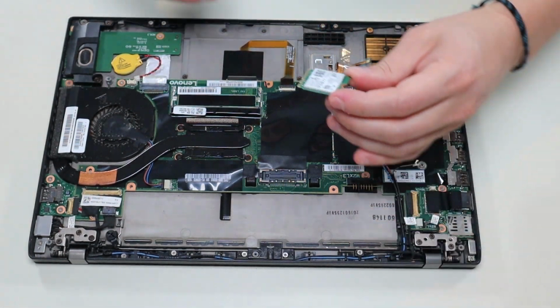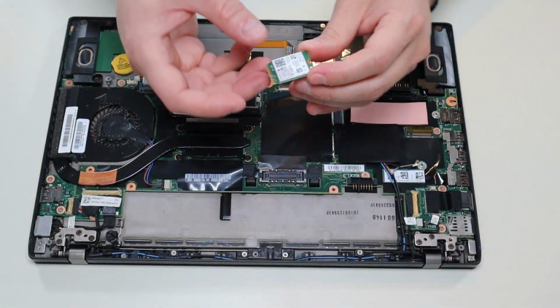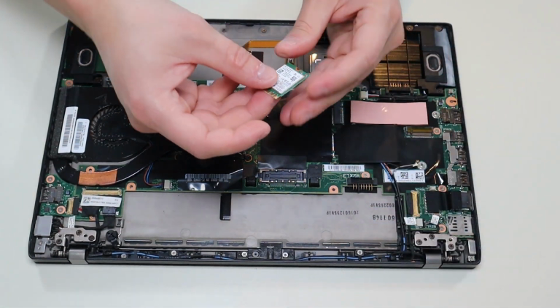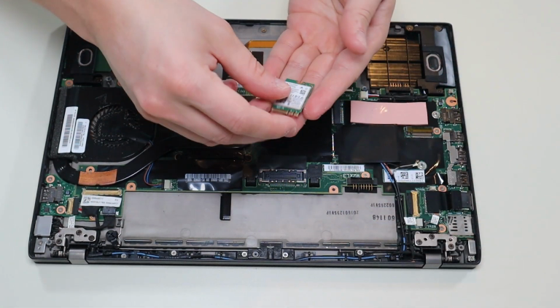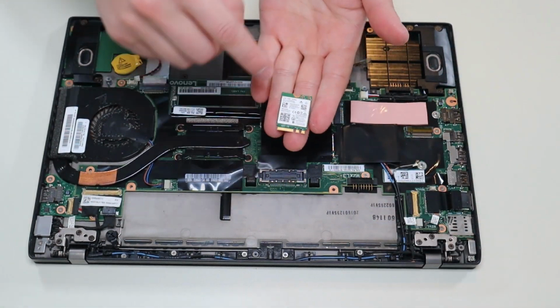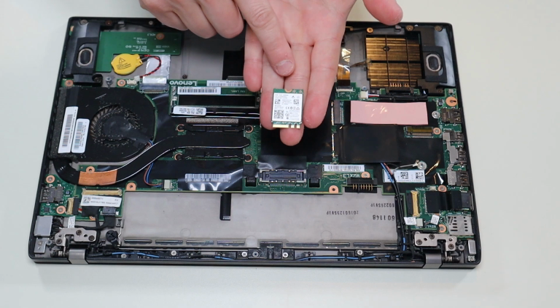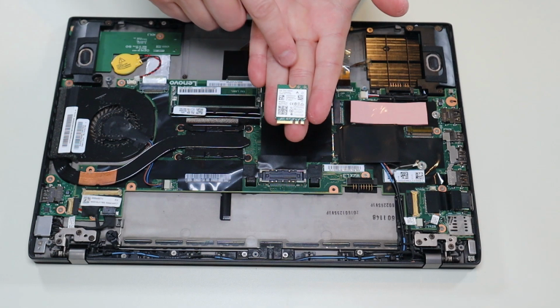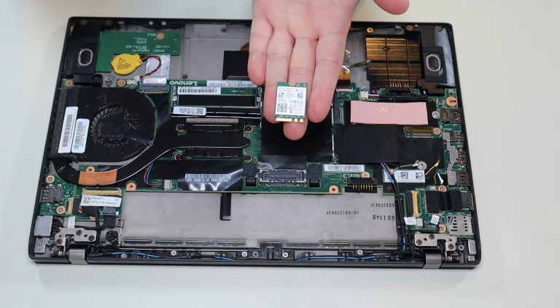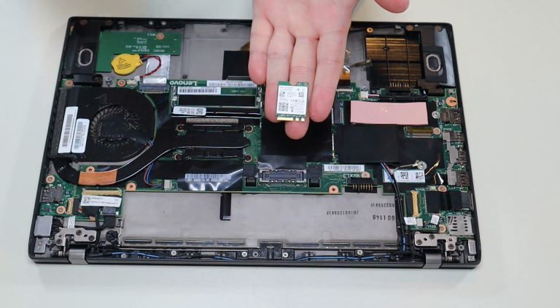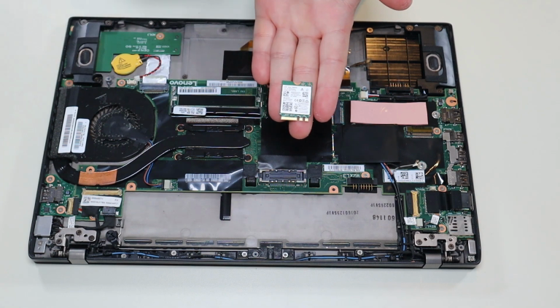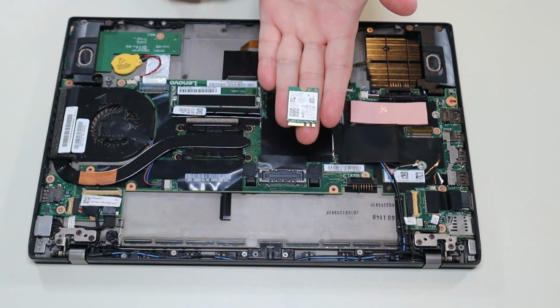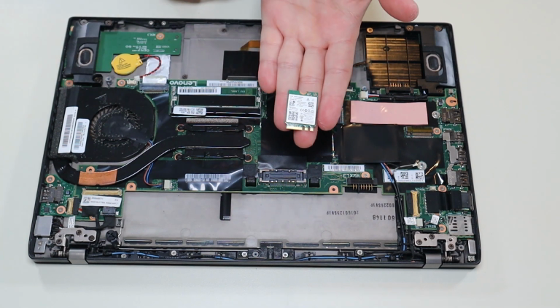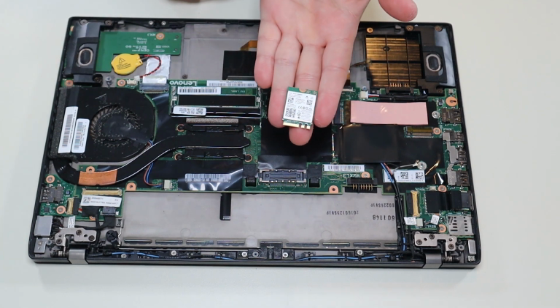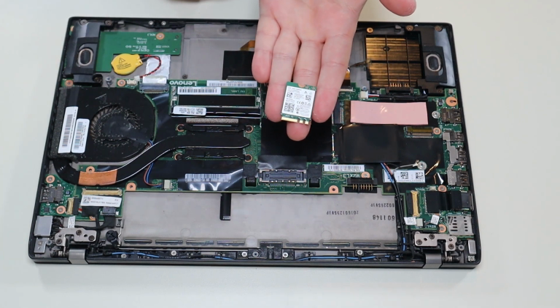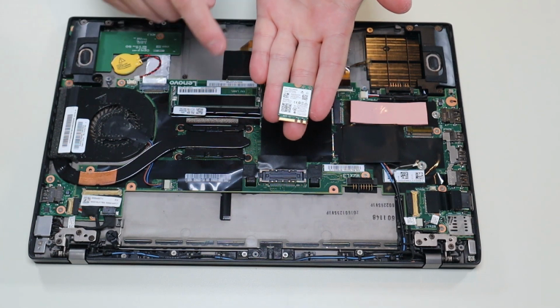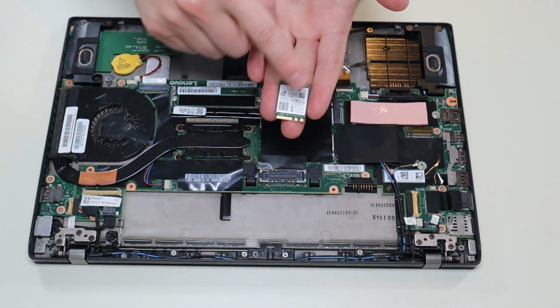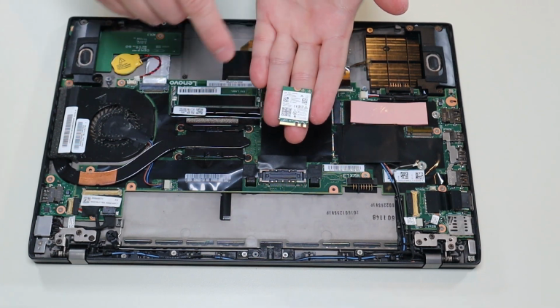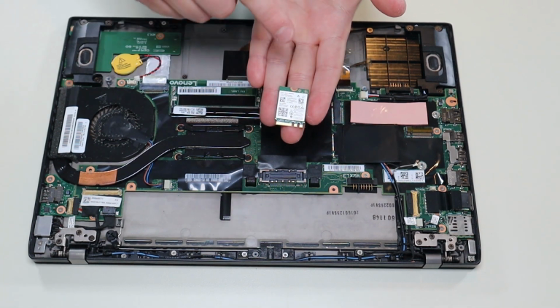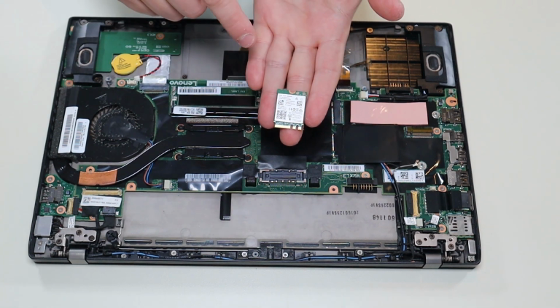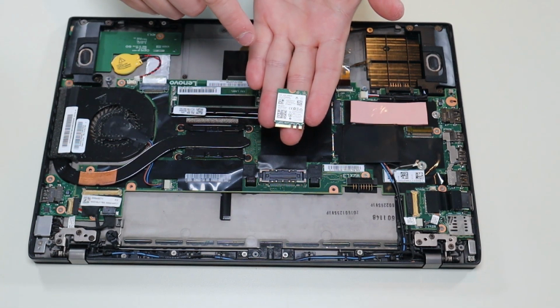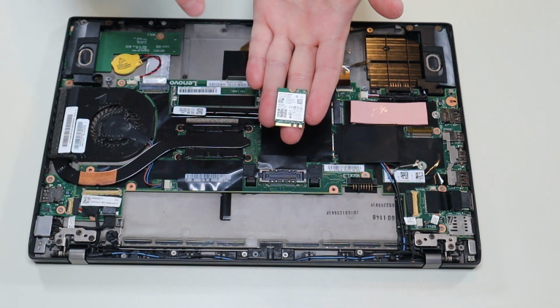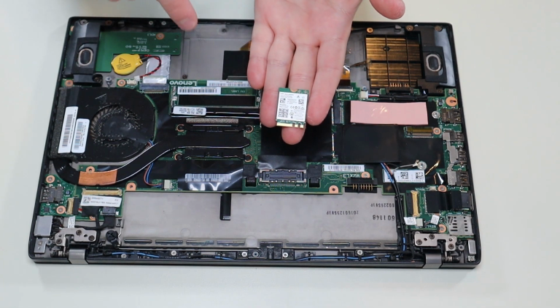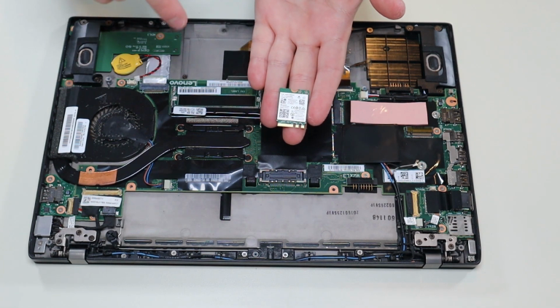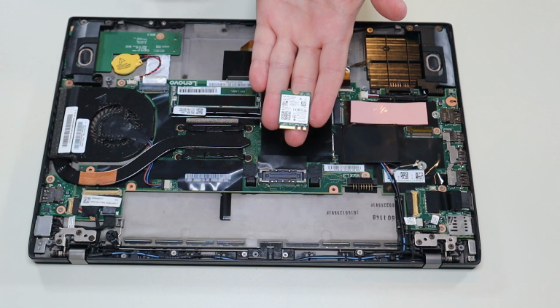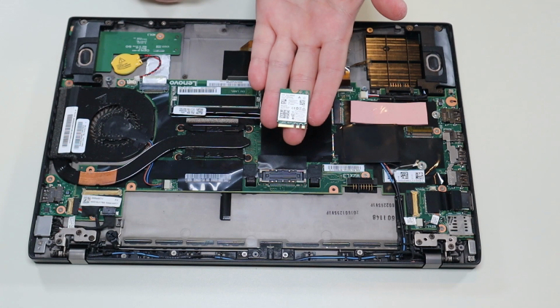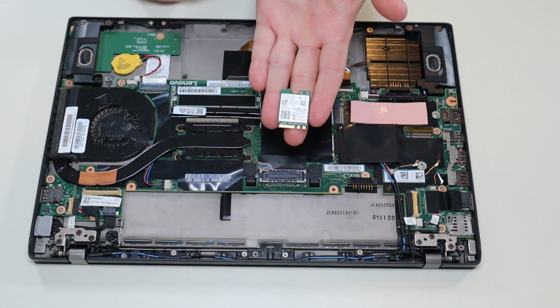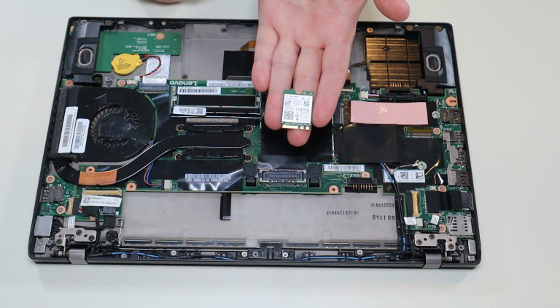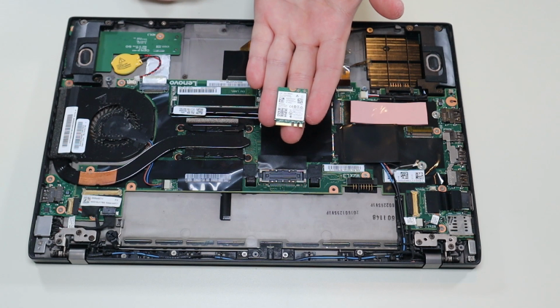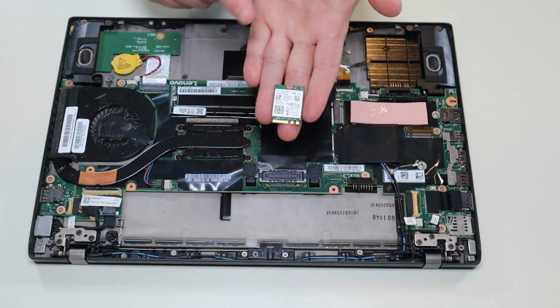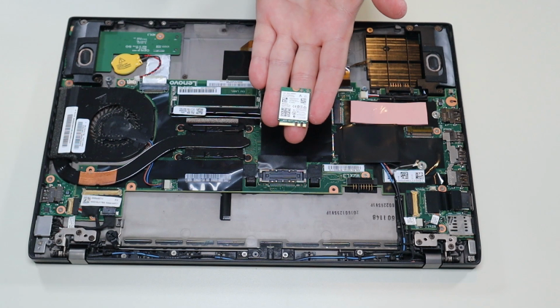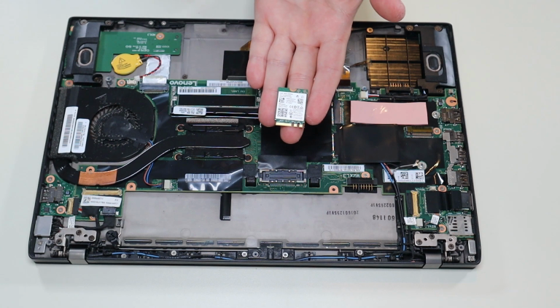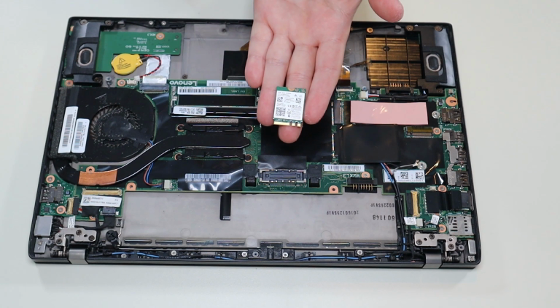I will have the Wi-Fi card specs below in the description. I will also have some replacement options in that link I told you about with all the replacement parts.